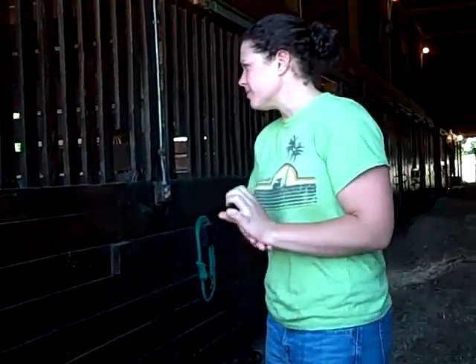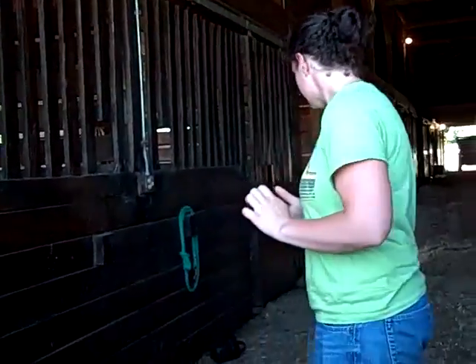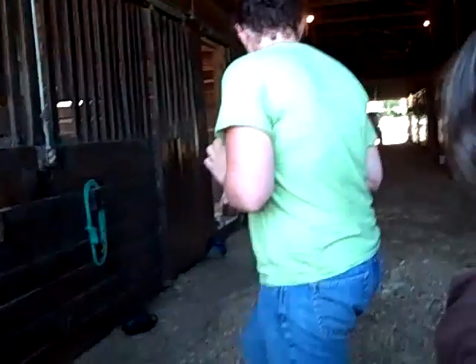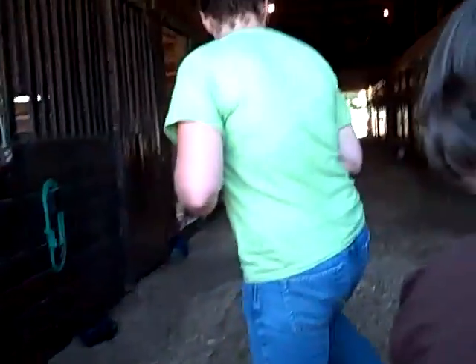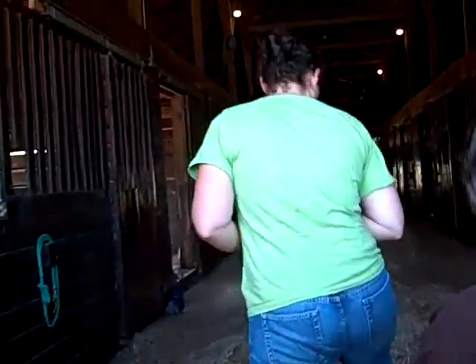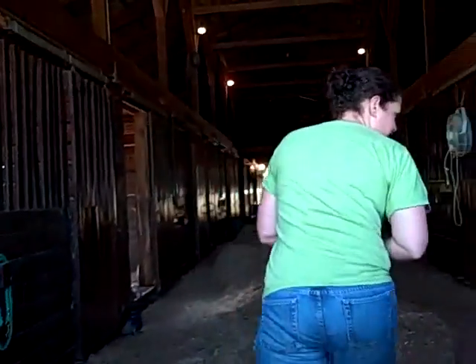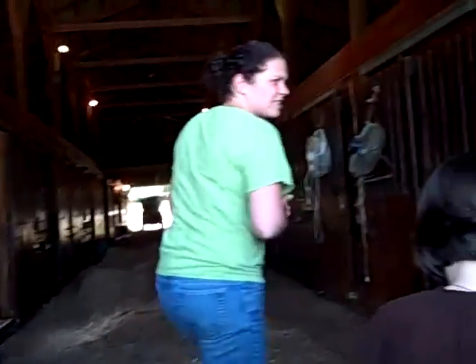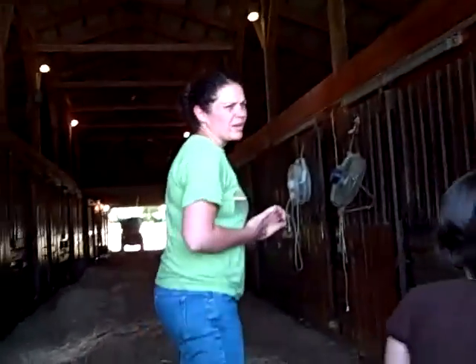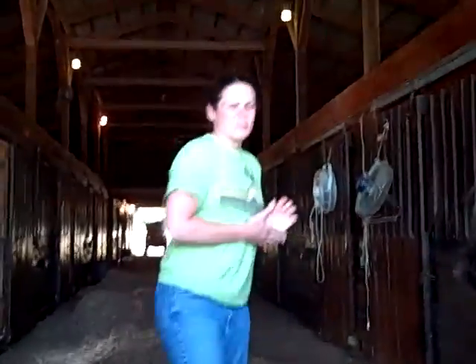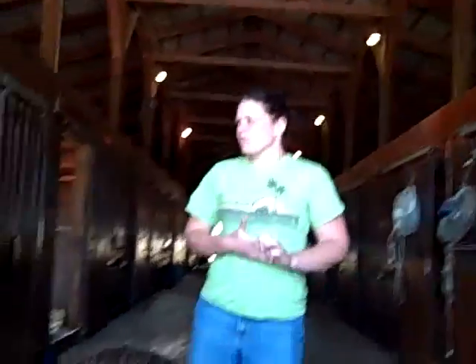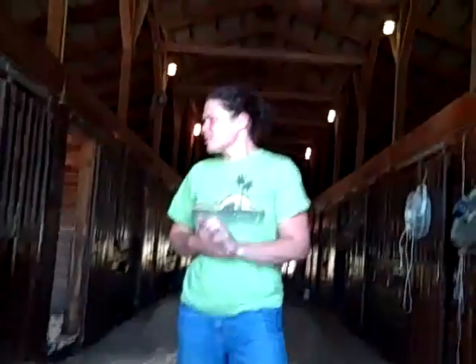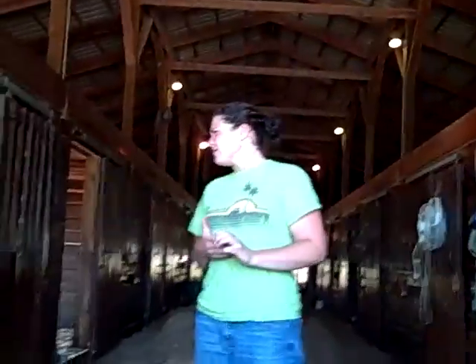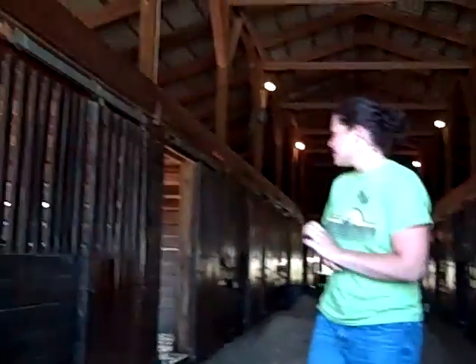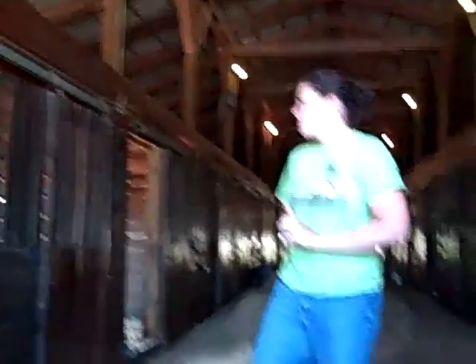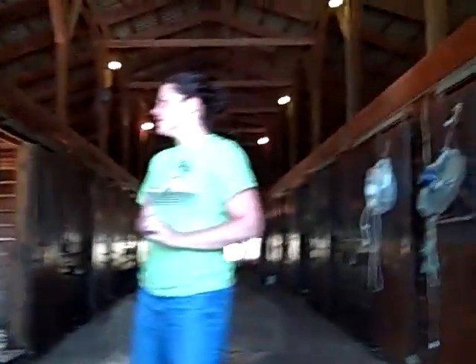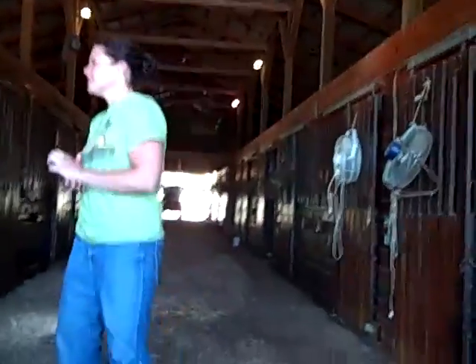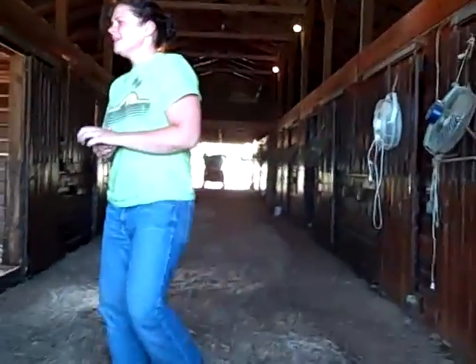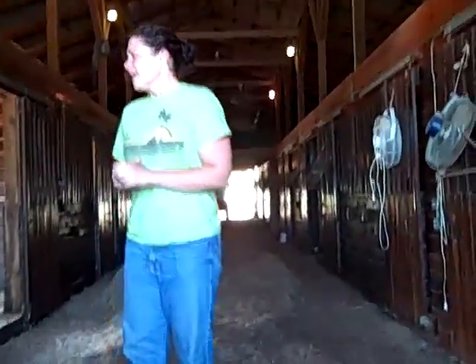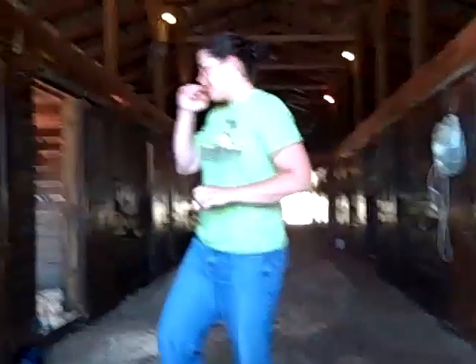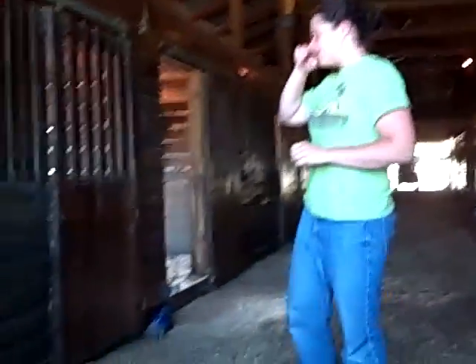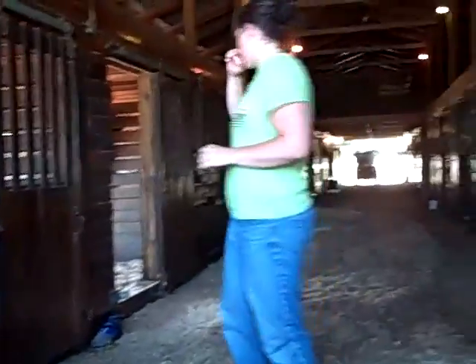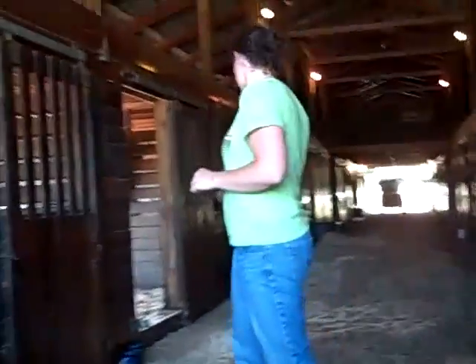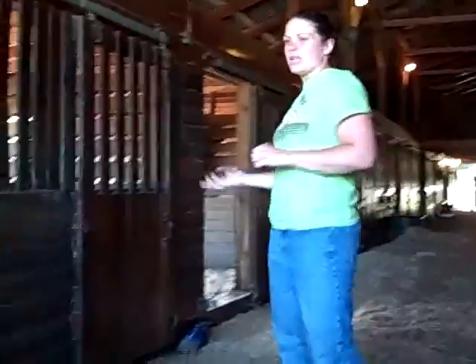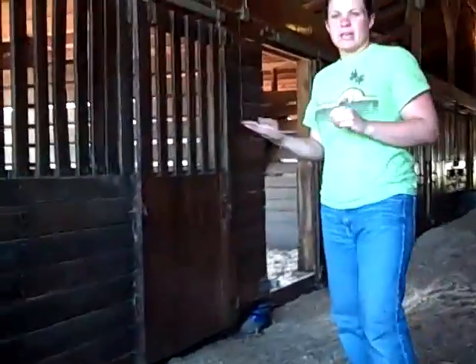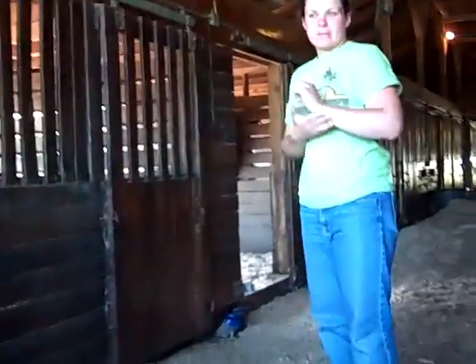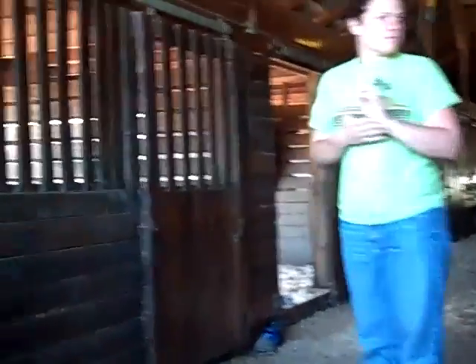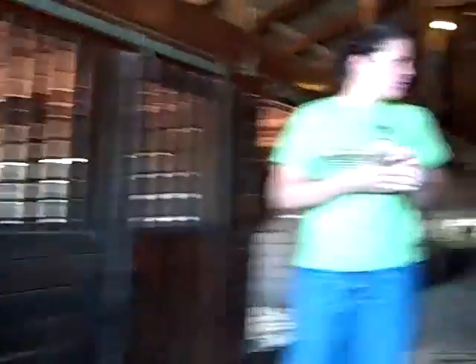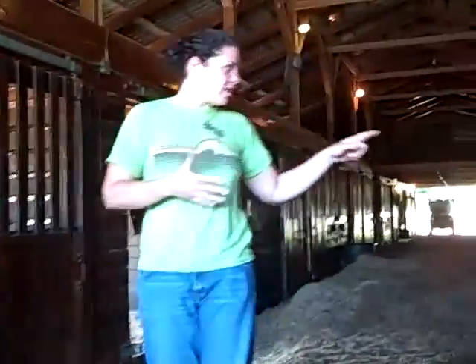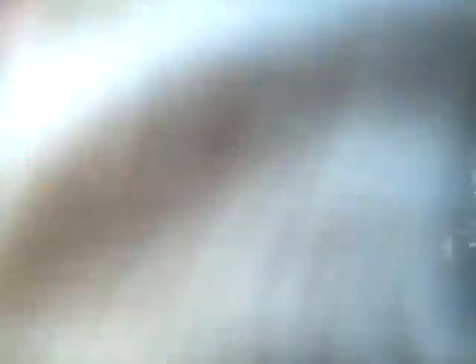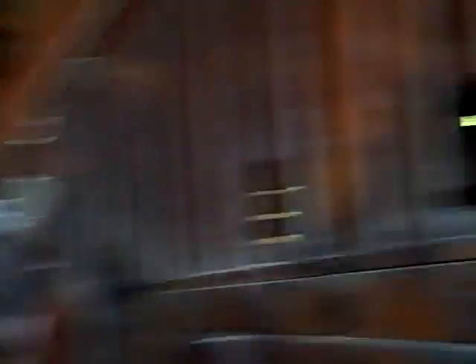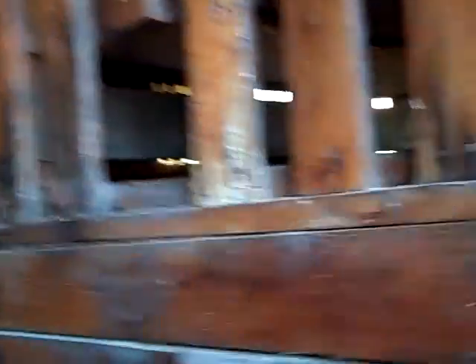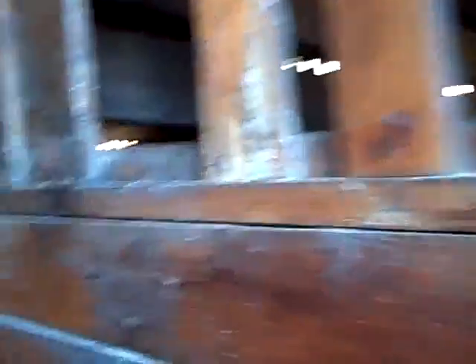But this is where we do all our foaling. We don't have any brand new ones — well, we have a few days old. Some of these are just waiting to have their babies, and some of them have babies if you see in the stalls.